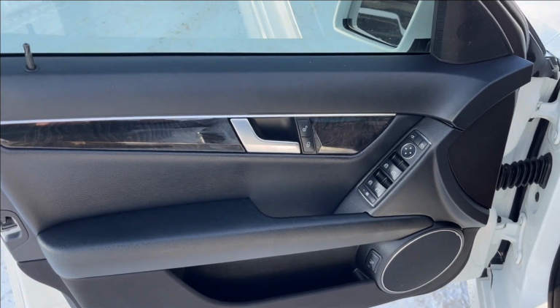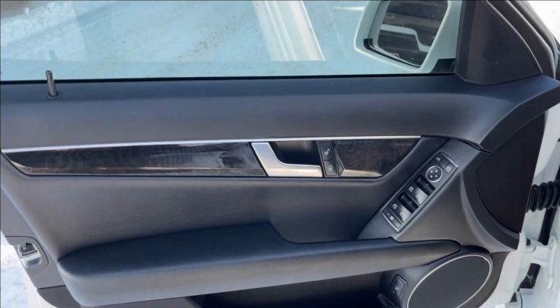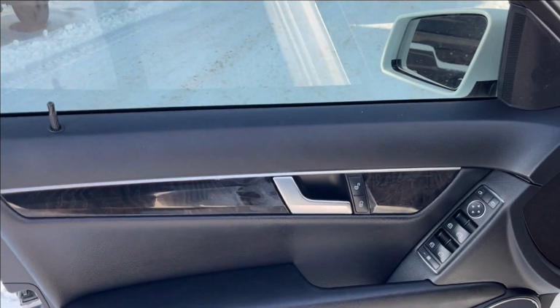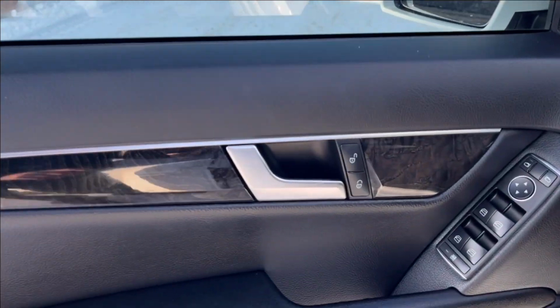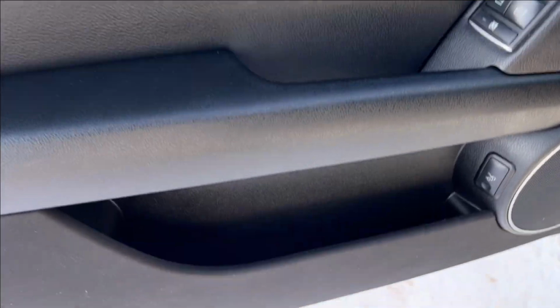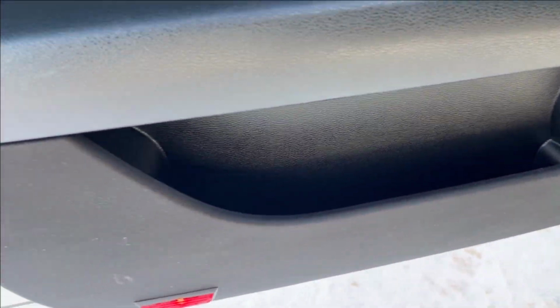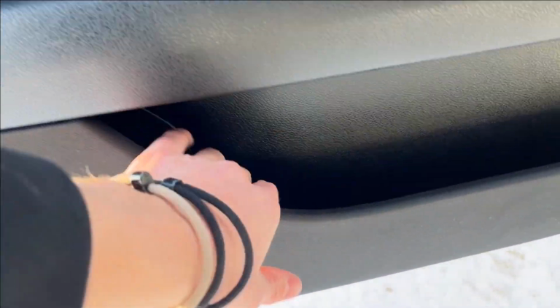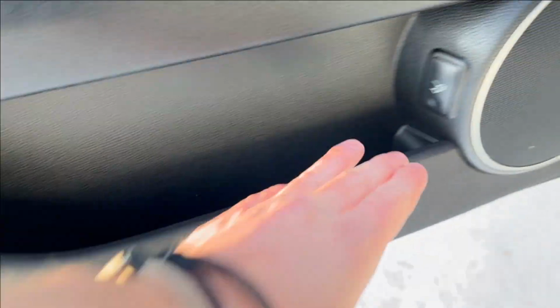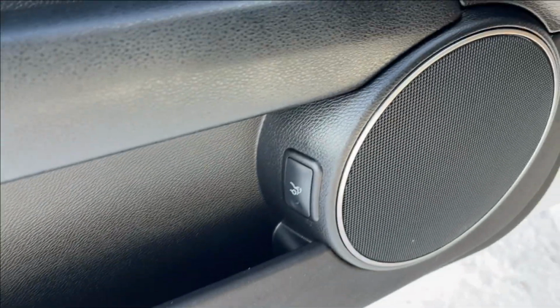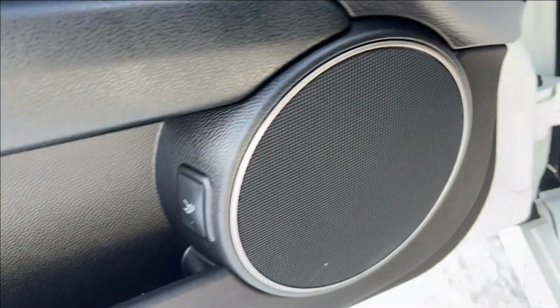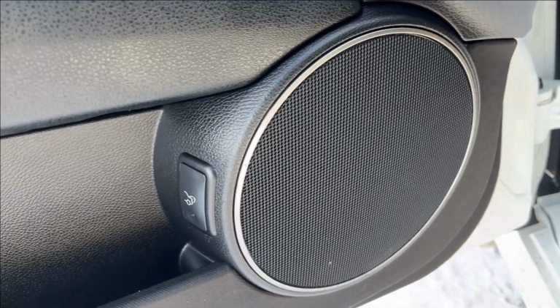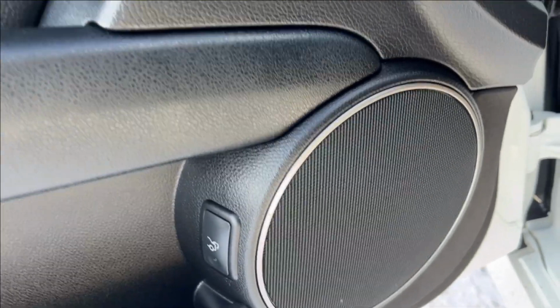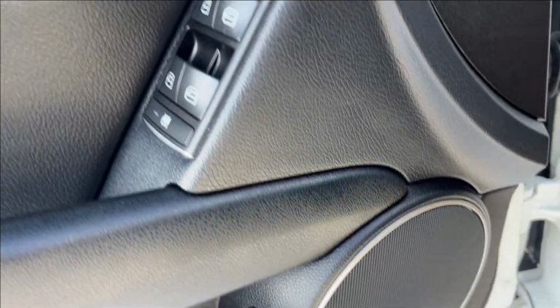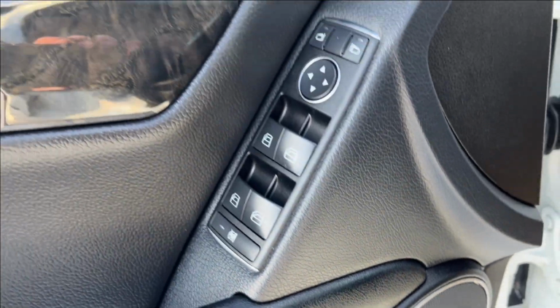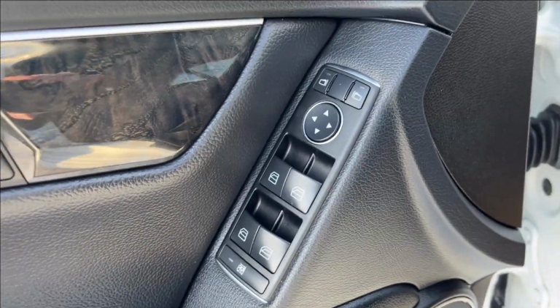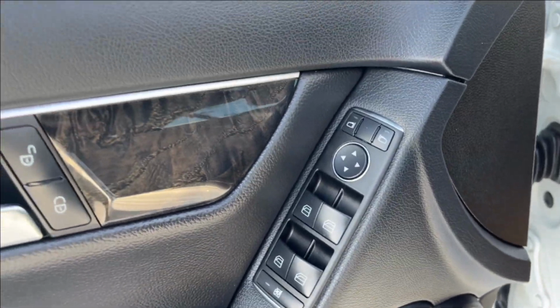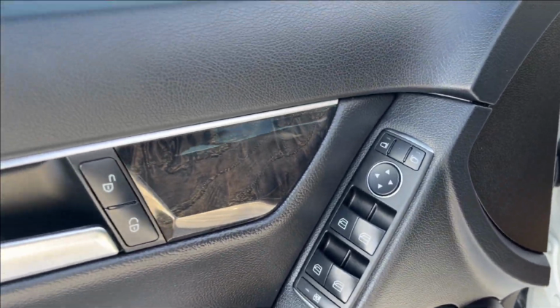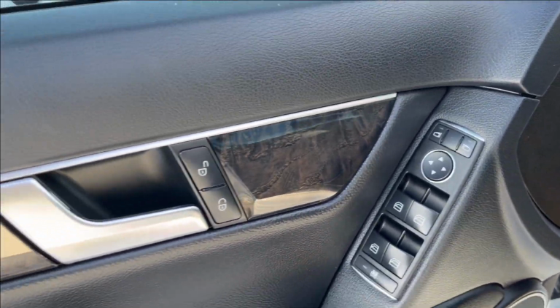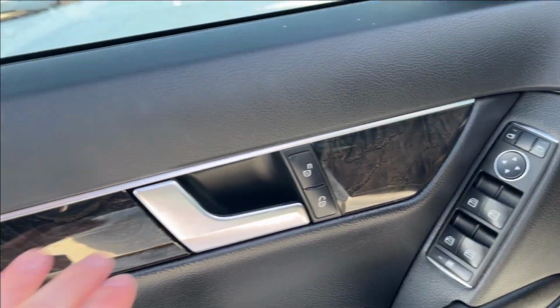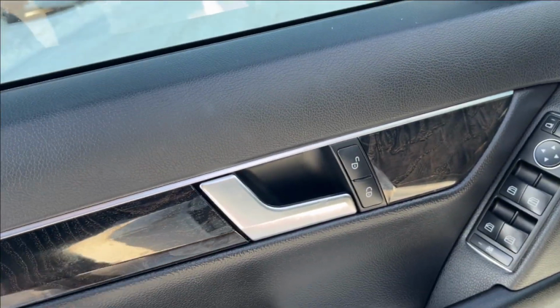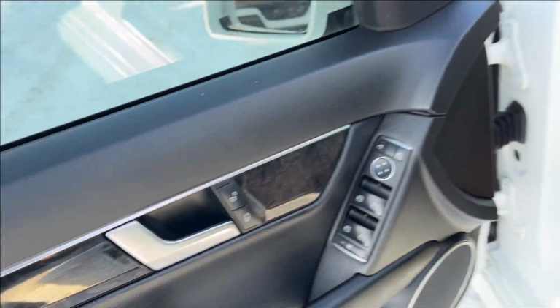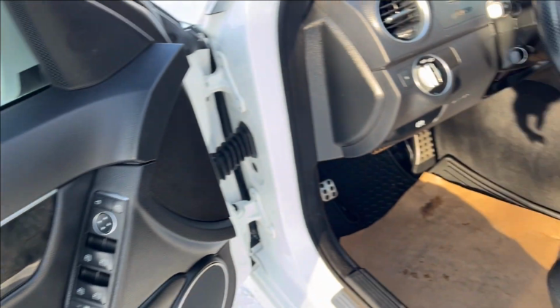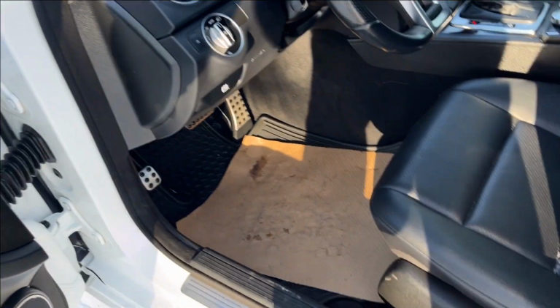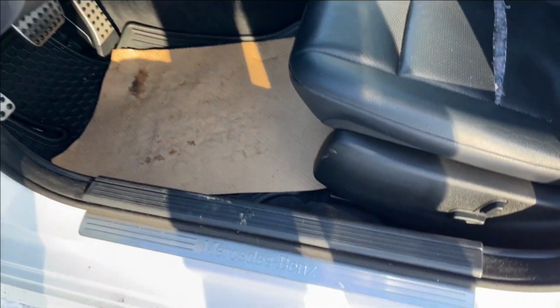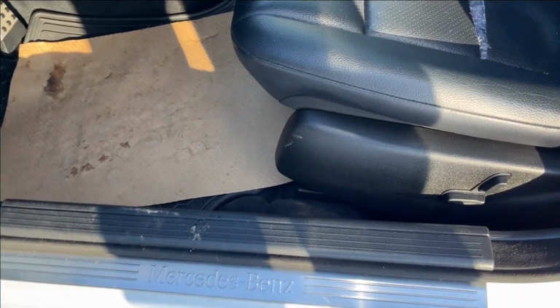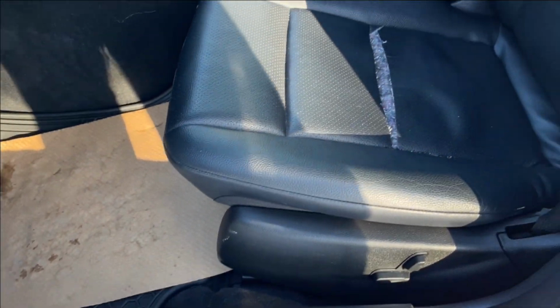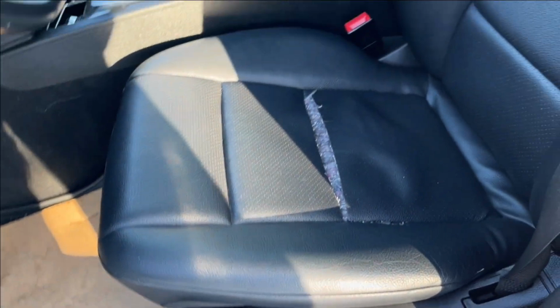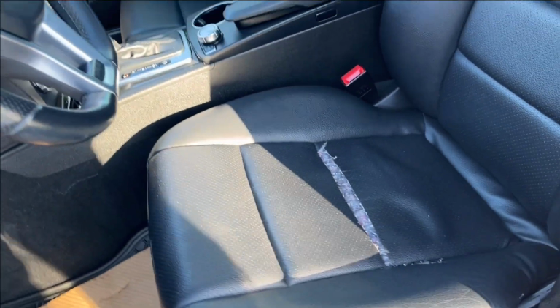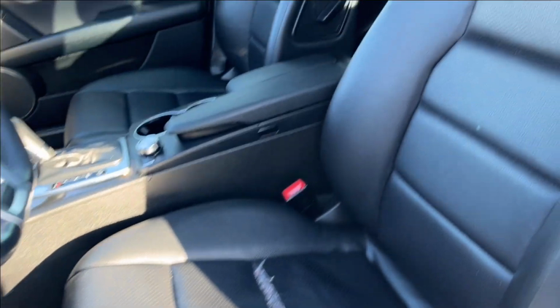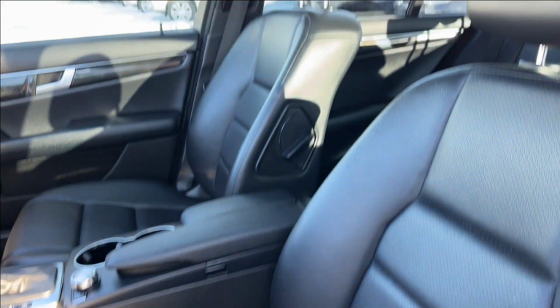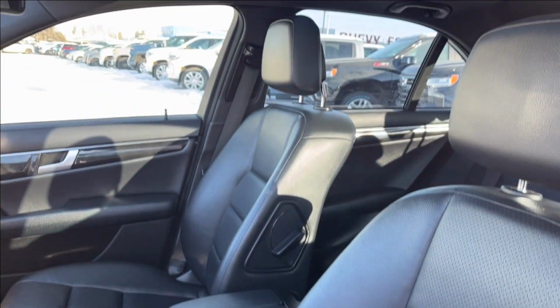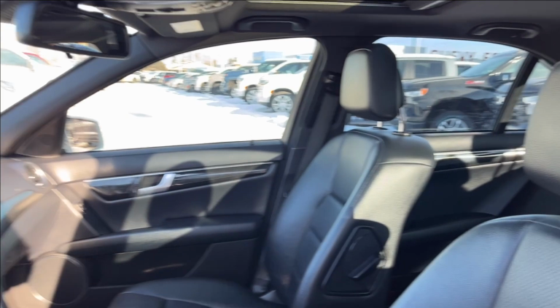Moving on to the interior, we're going to have these all-black doors. We're going to have paneling and storage on the bottom as well as your speaker and rear lift gate, and you can access your power locks, power mirrors, and power windows. You're going to have this black and wood chrome accent, your Mercedes-Benz badging, and of course the heated leather seats.